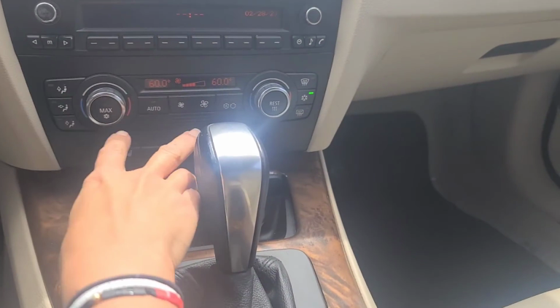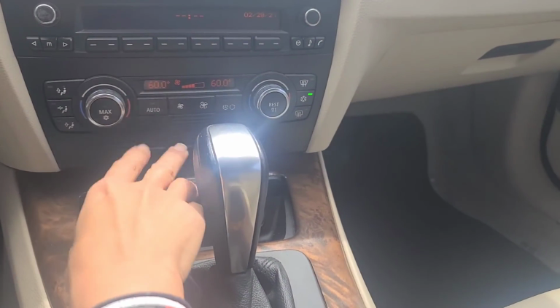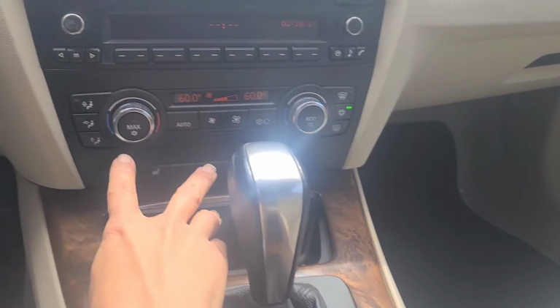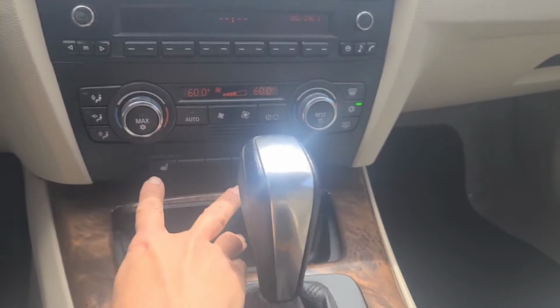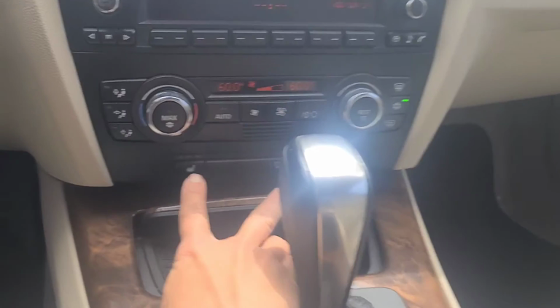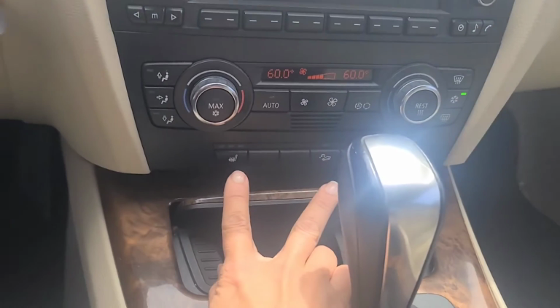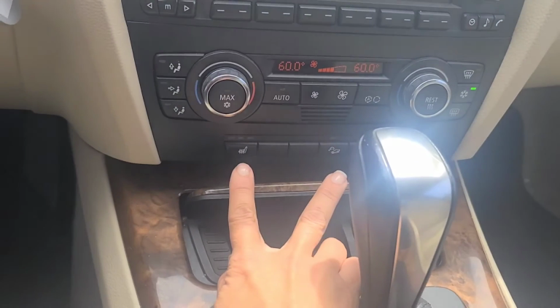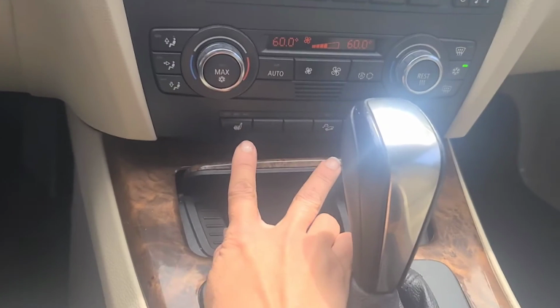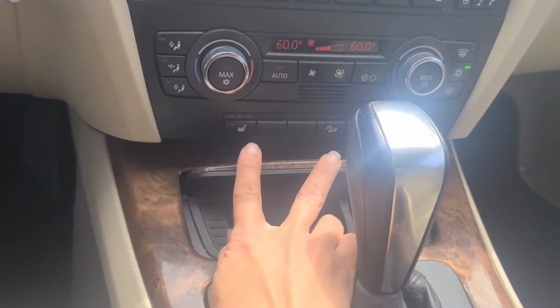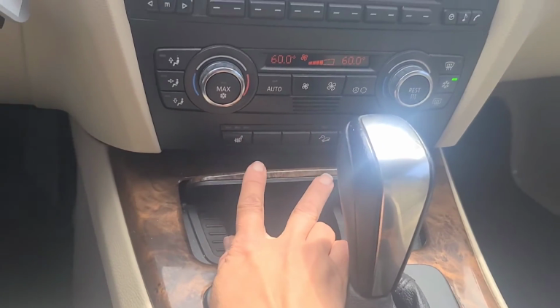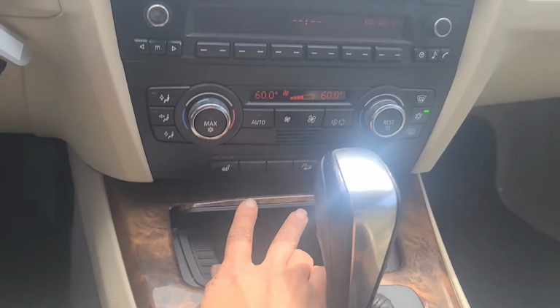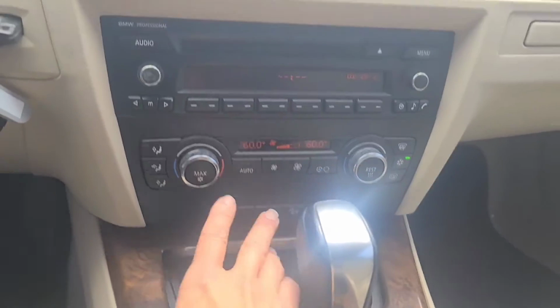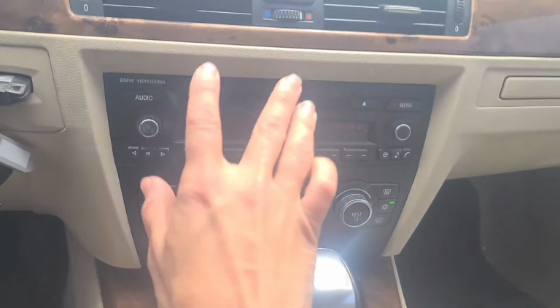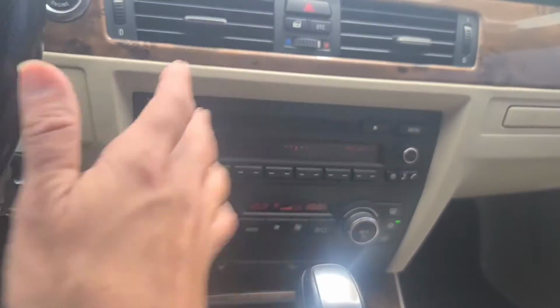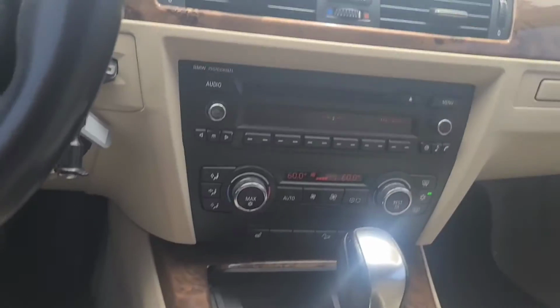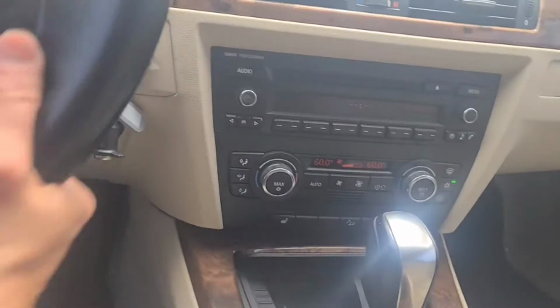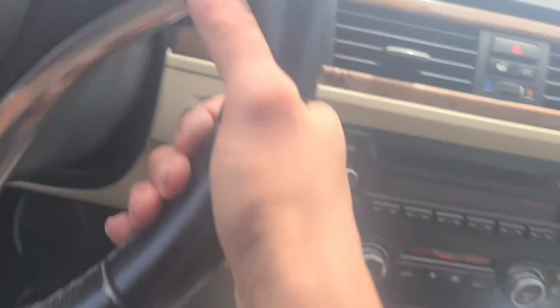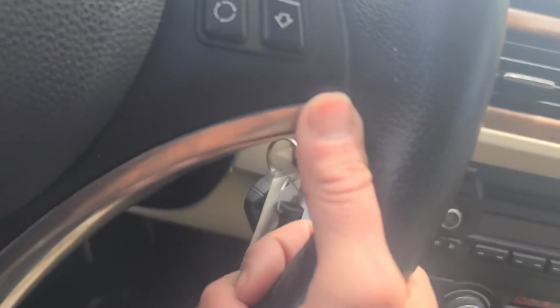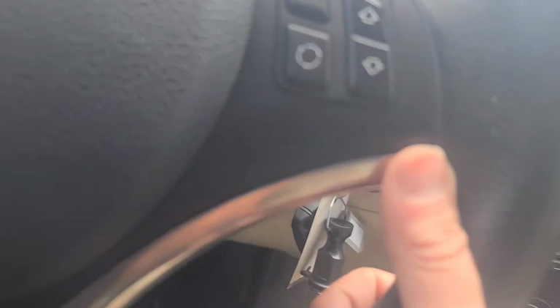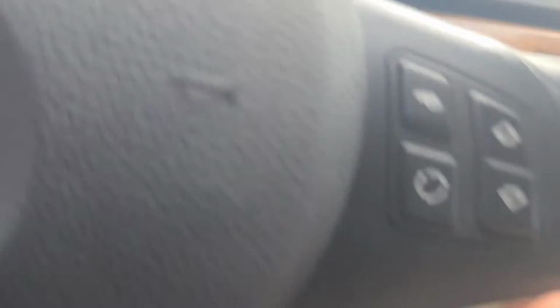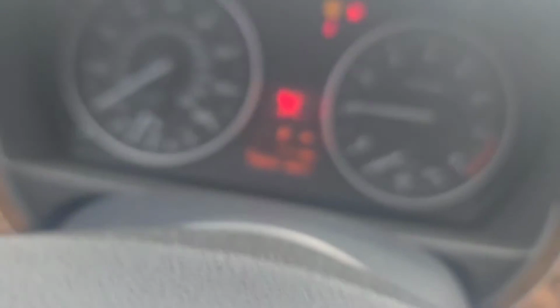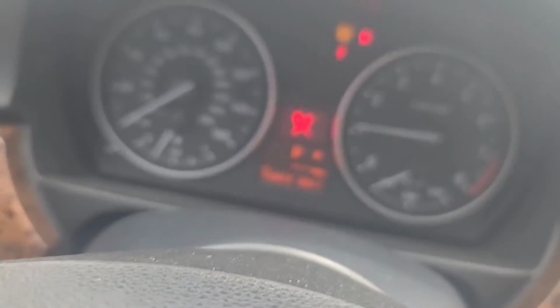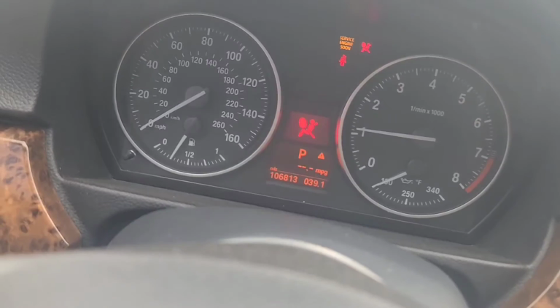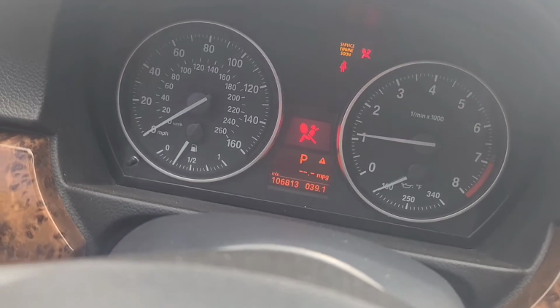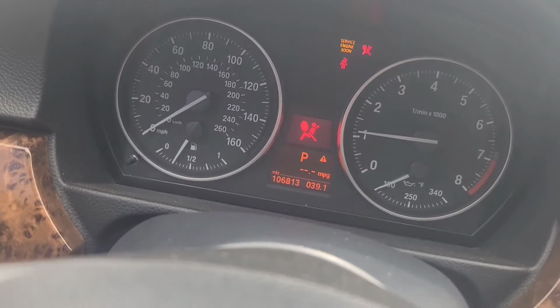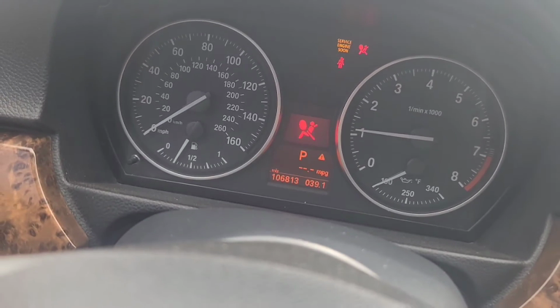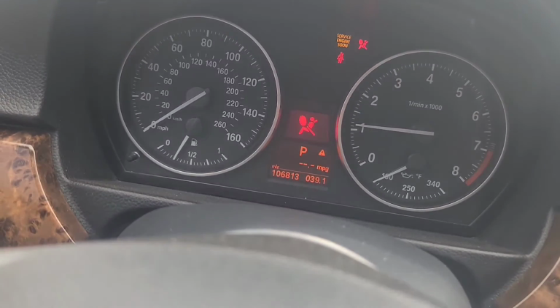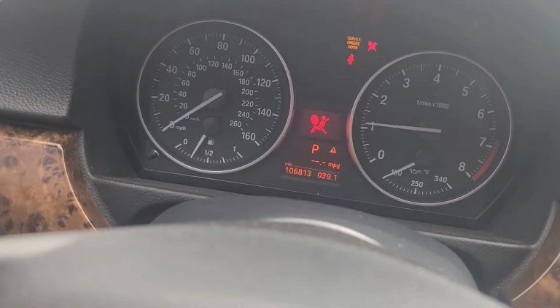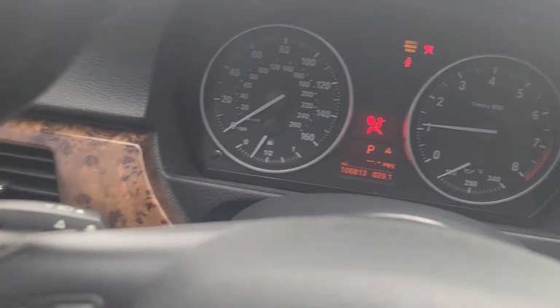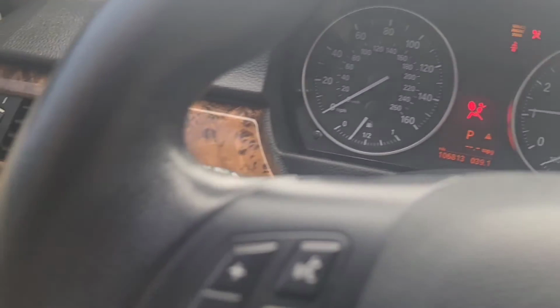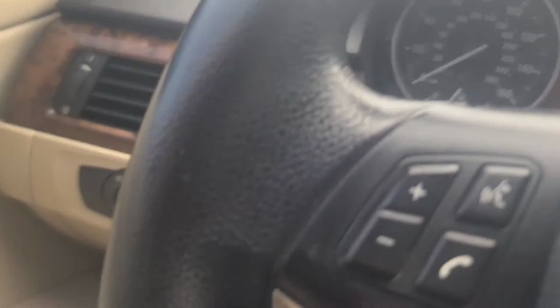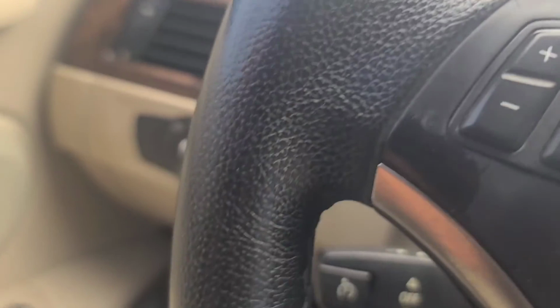We've got dual air conditioning, heated seats, and cruise control, of course. It does have 106,813 miles.